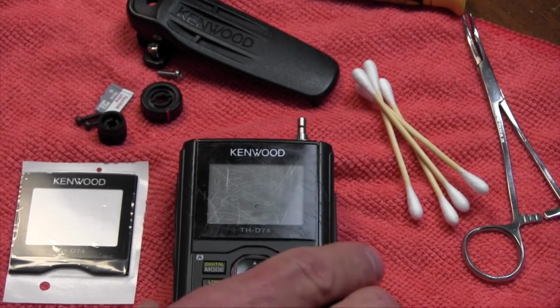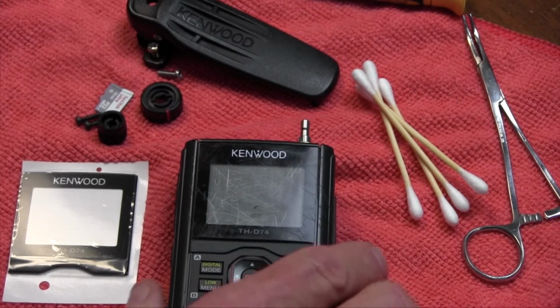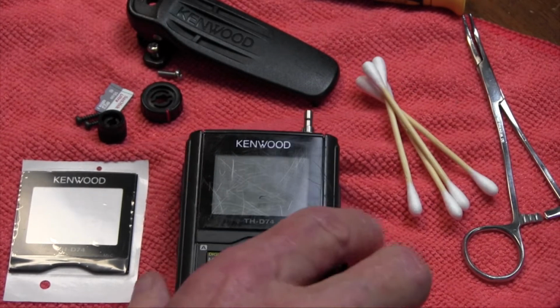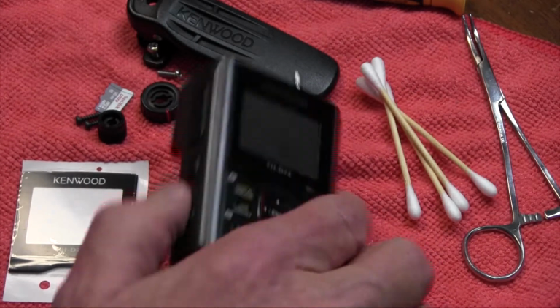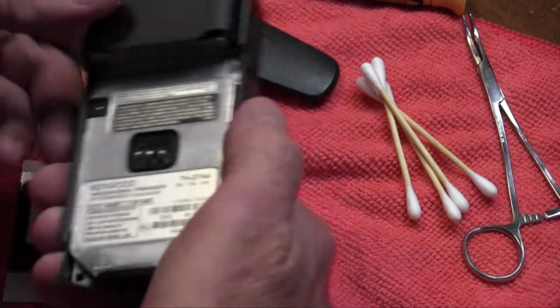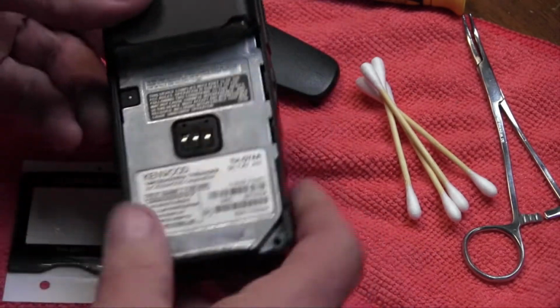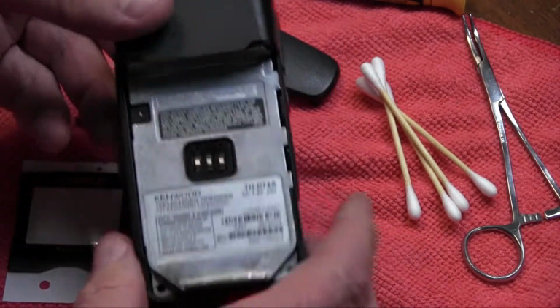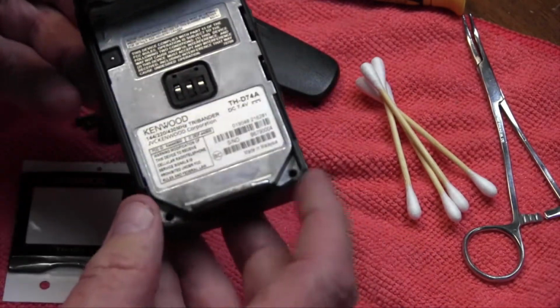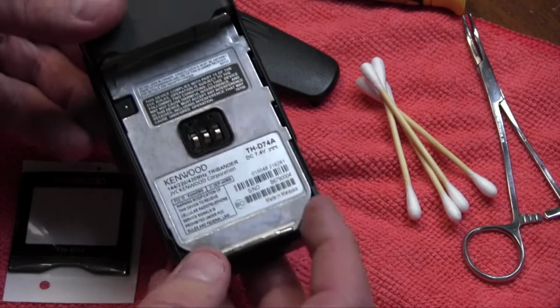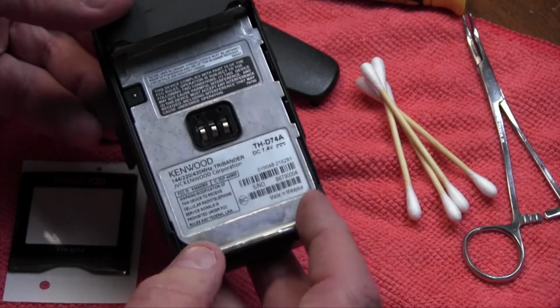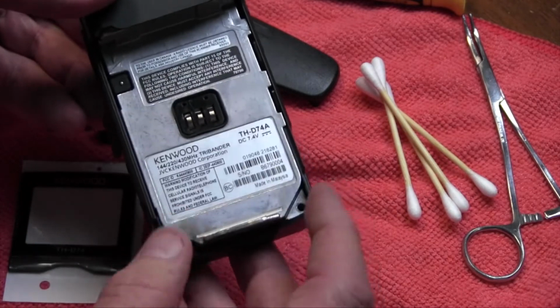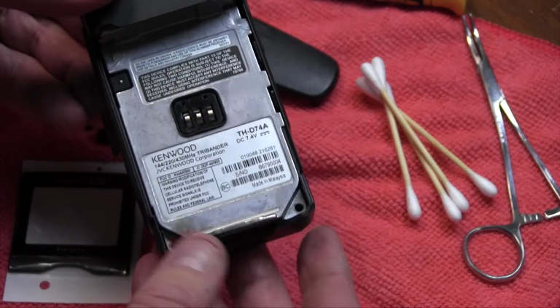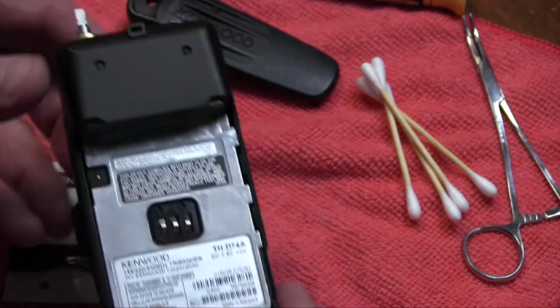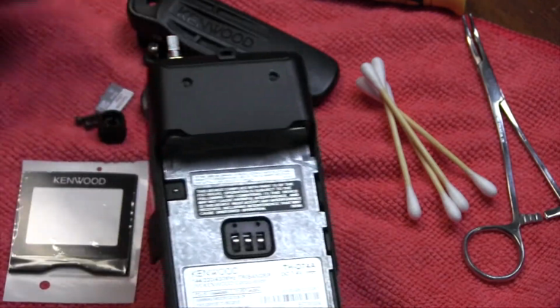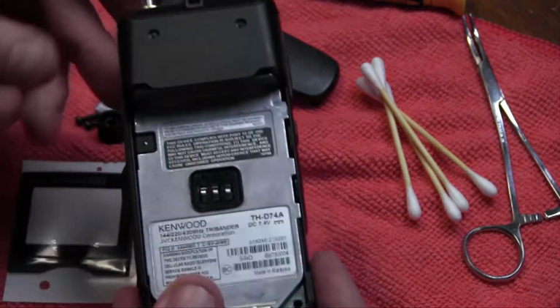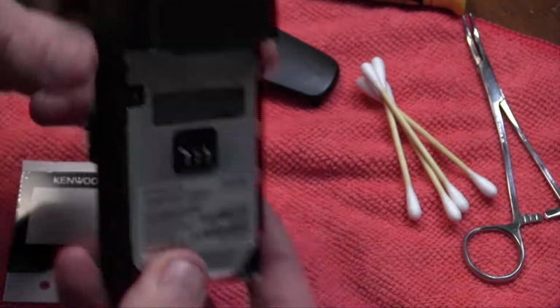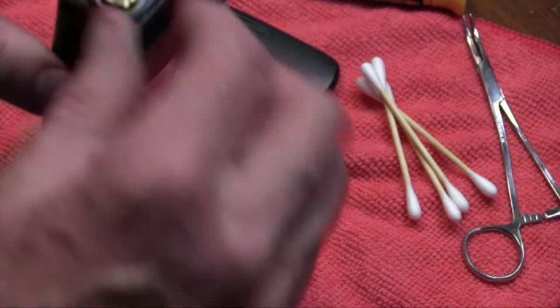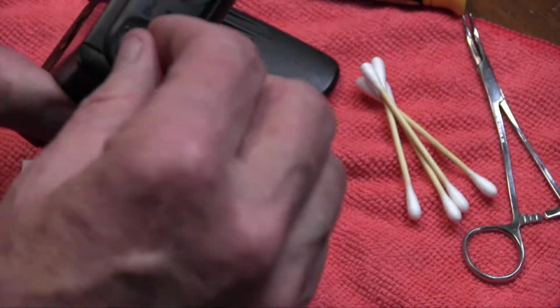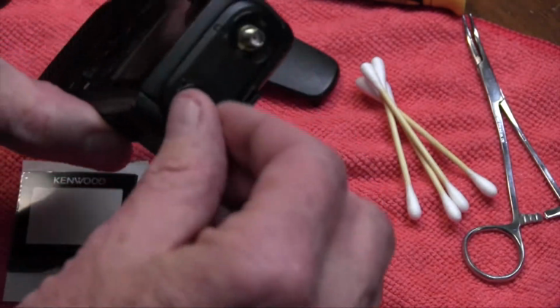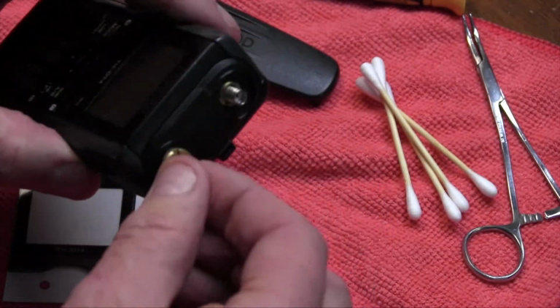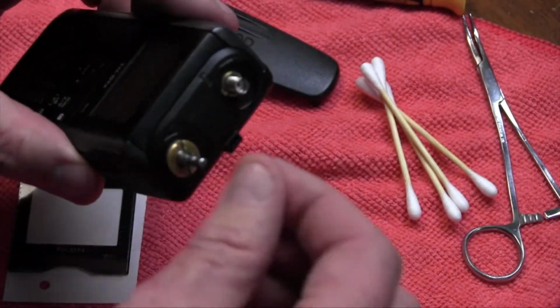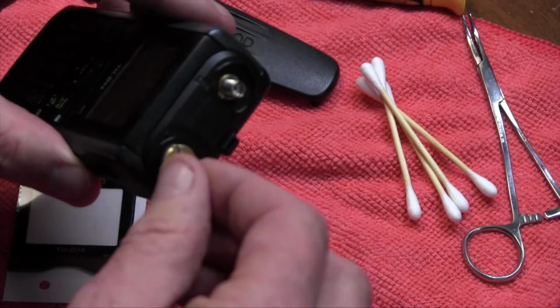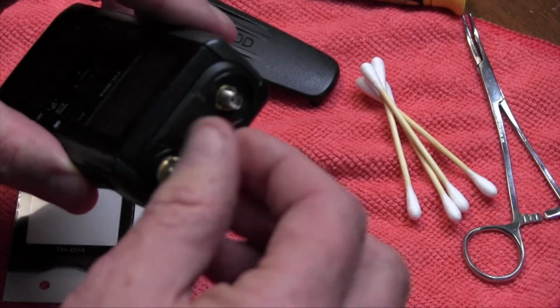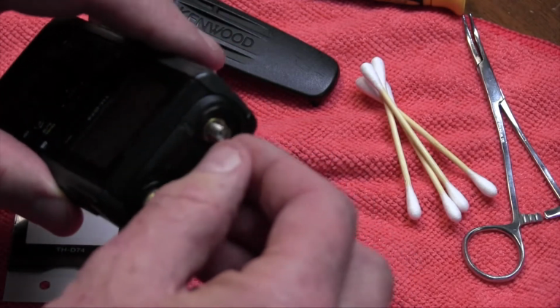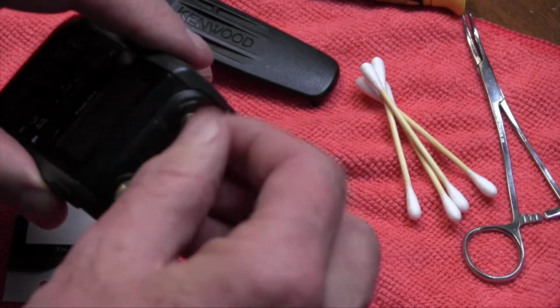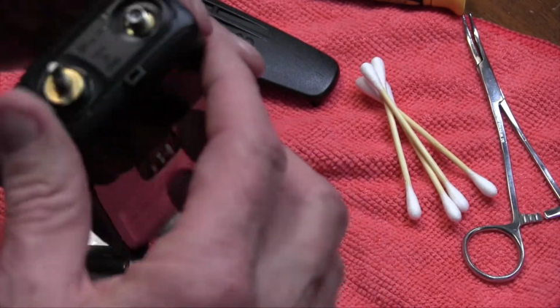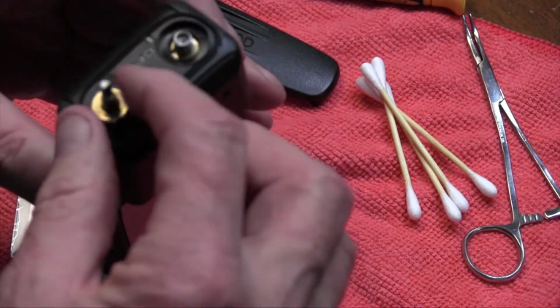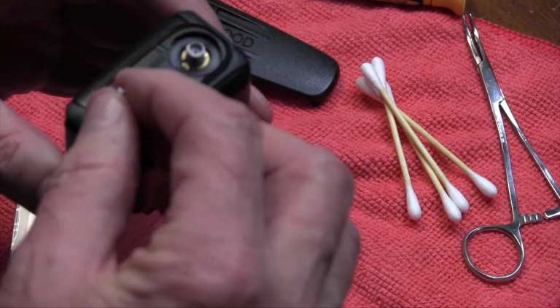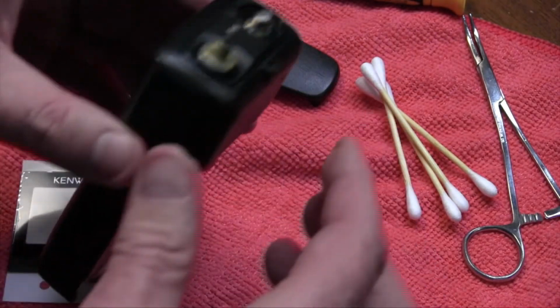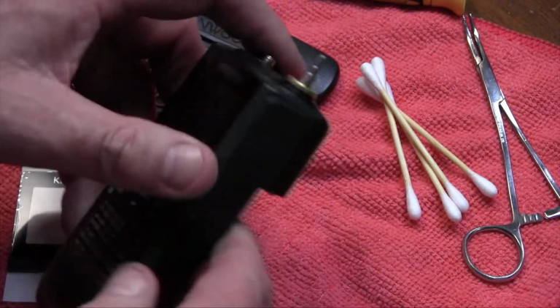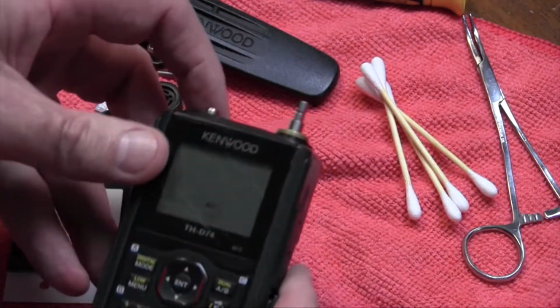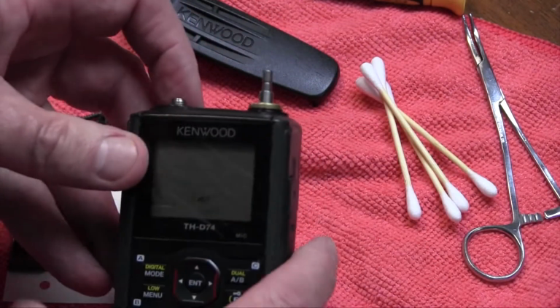First thing you want to do is take the battery off. There are two screws you take off right here. I pulled the knob off — both the volume and the encoder knob.